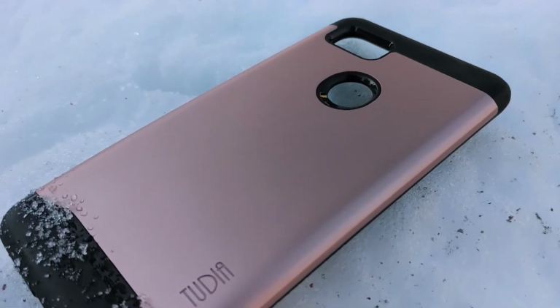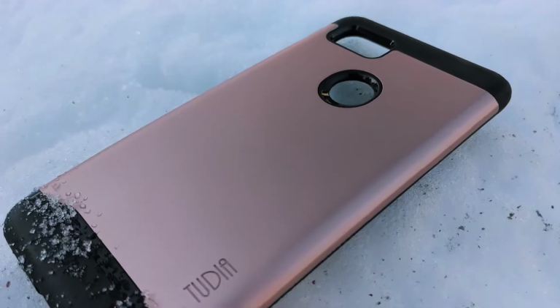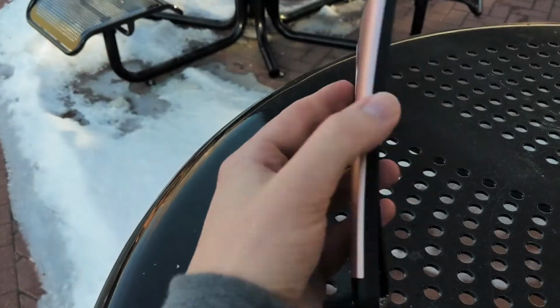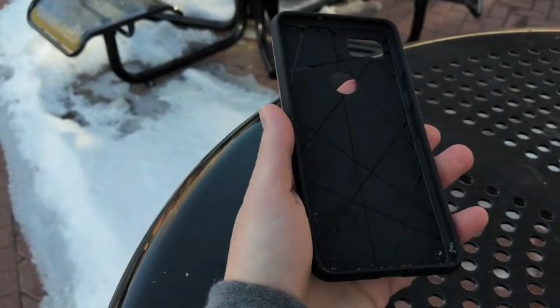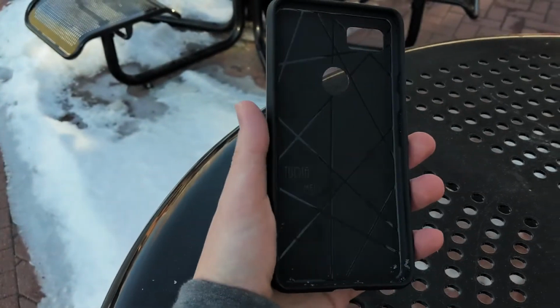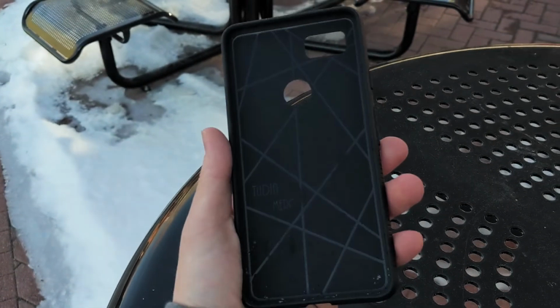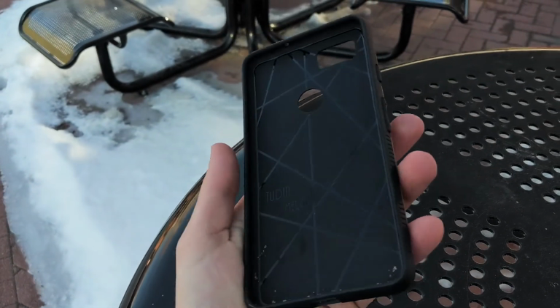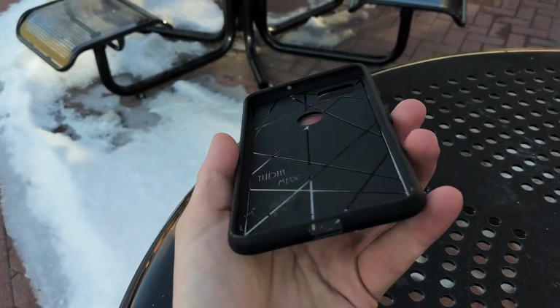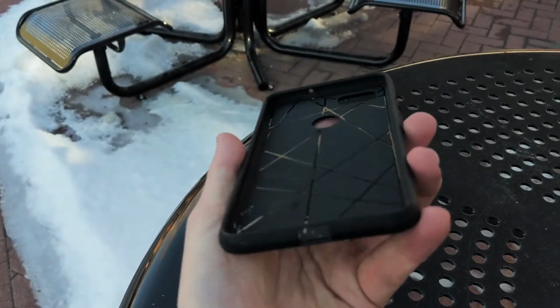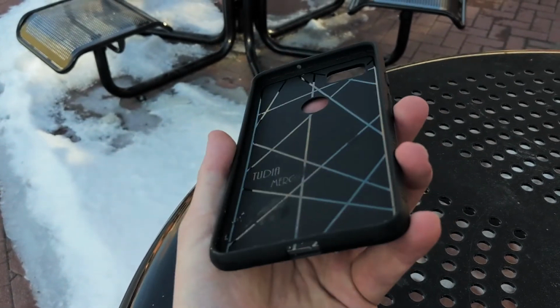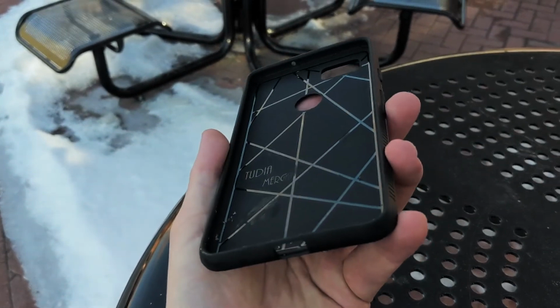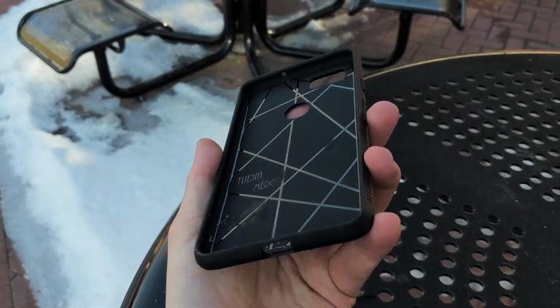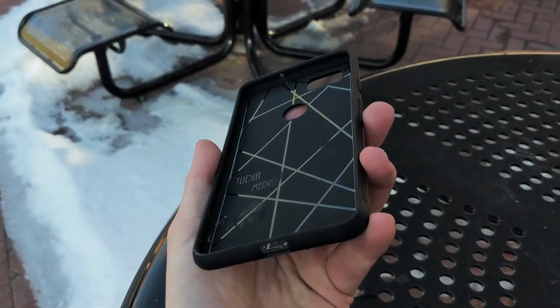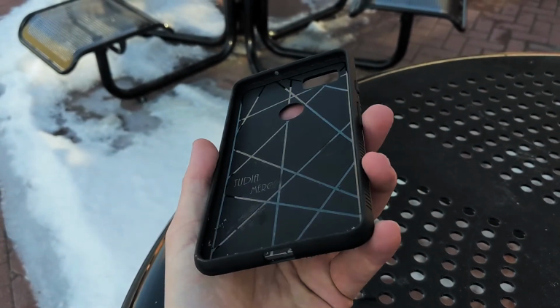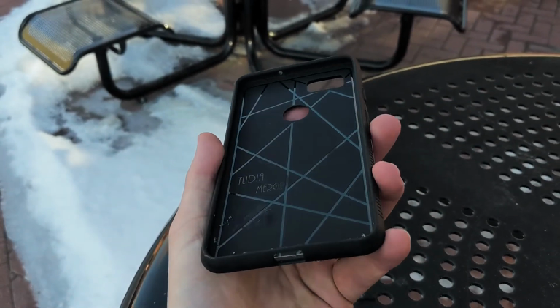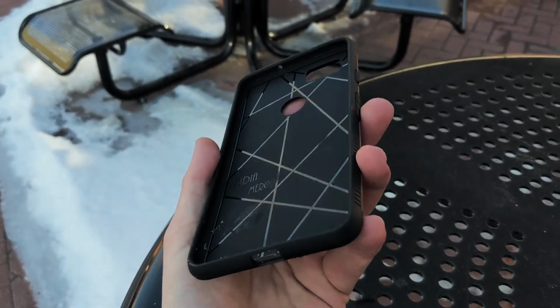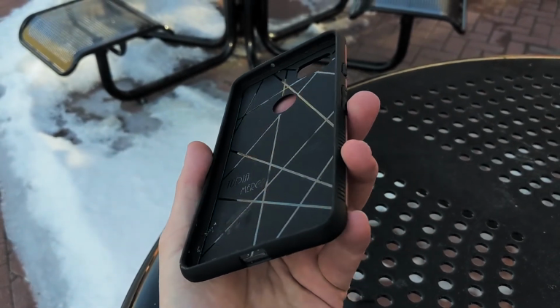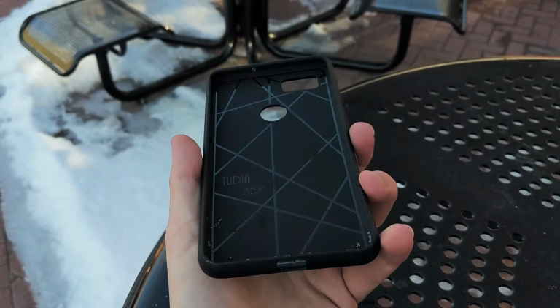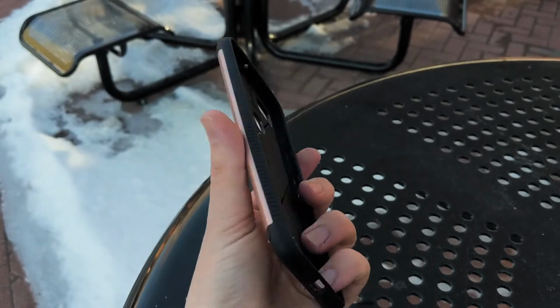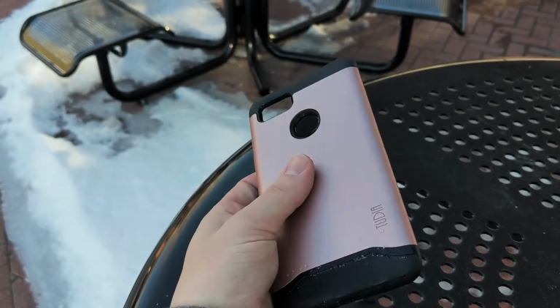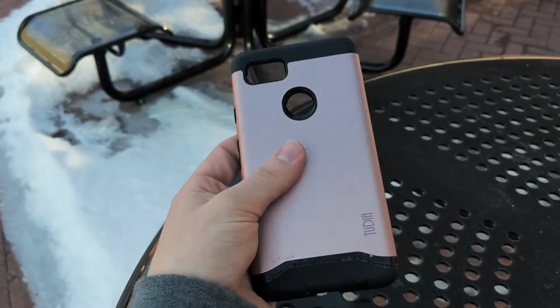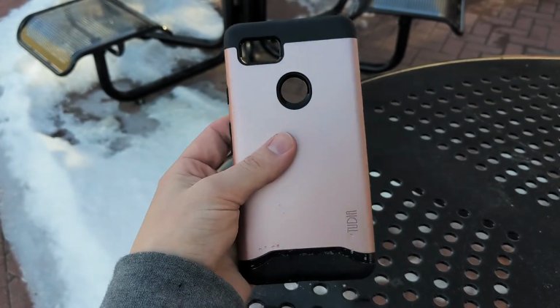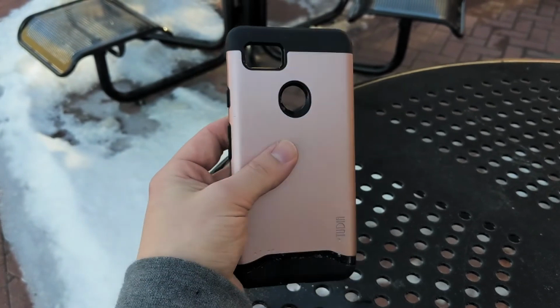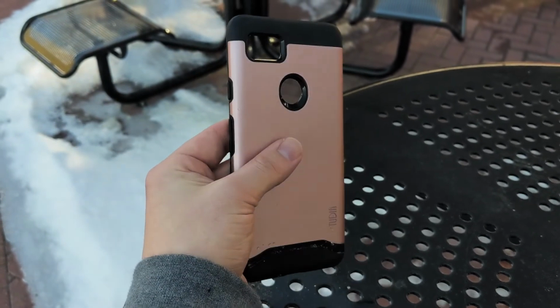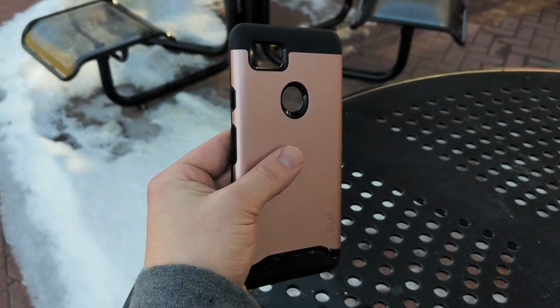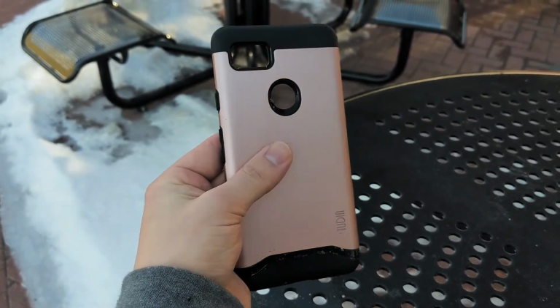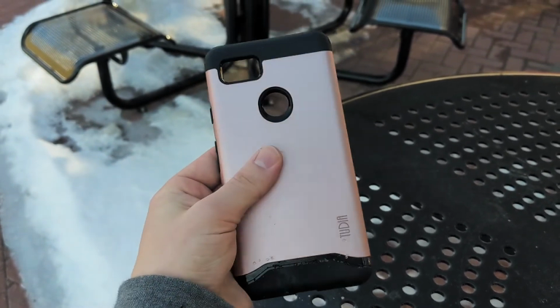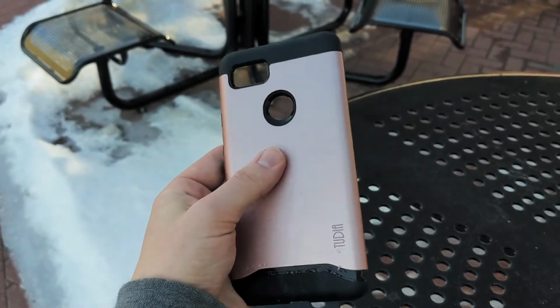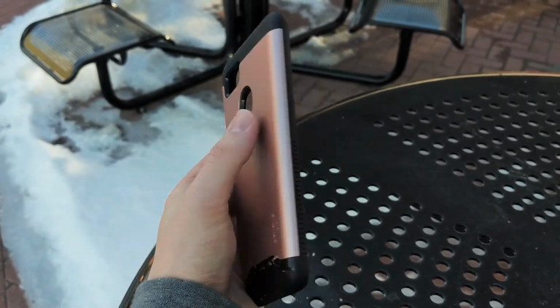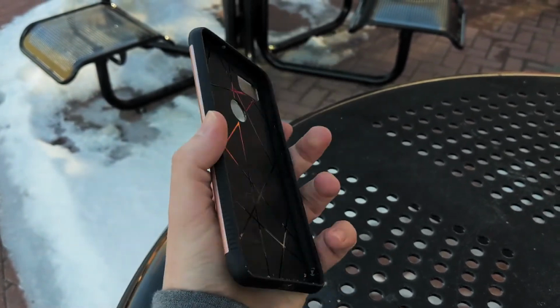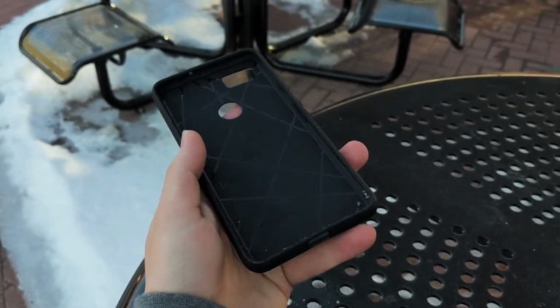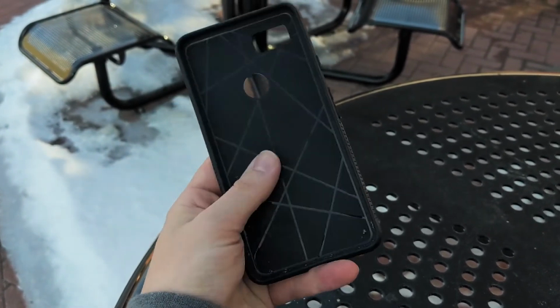What's going on YouTube, this is Gabe. A case company called Tudia reached out to me so I could try out their case lineup for the Pixel 2 XL. I've been using both cases for about a month now and I'm ready to give you my honest opinion on them.